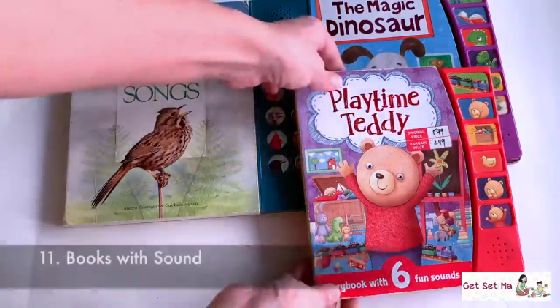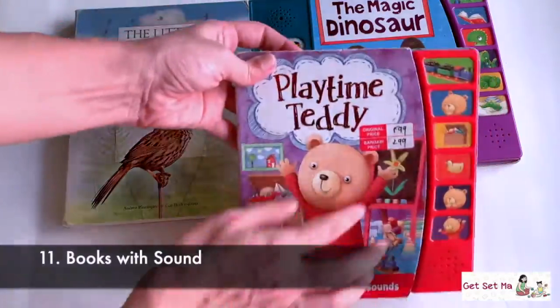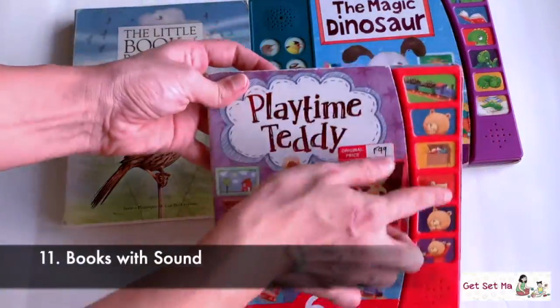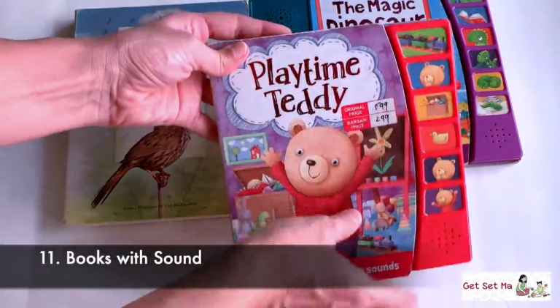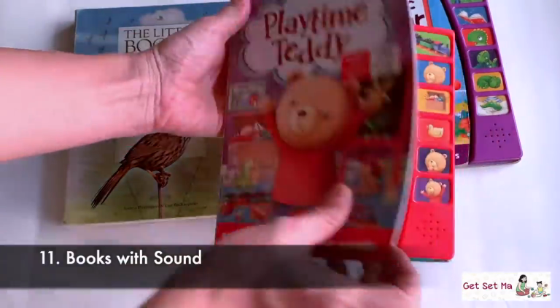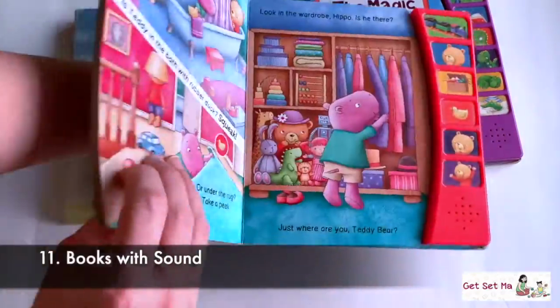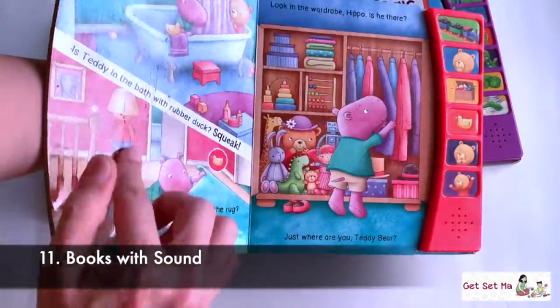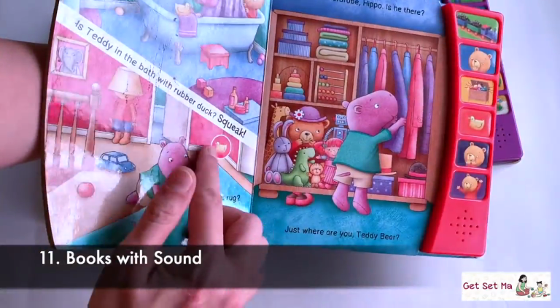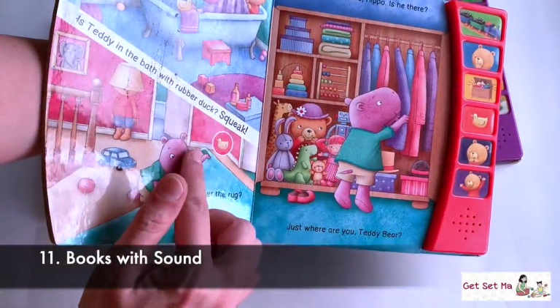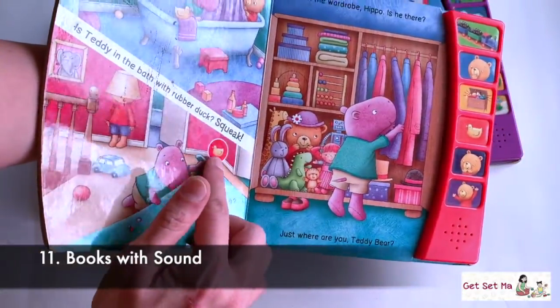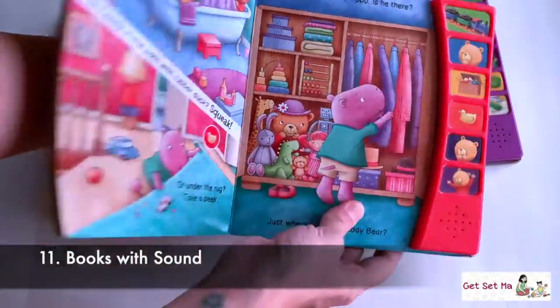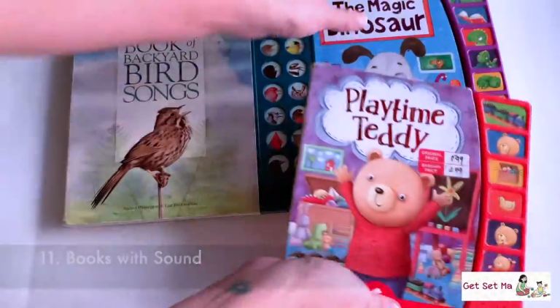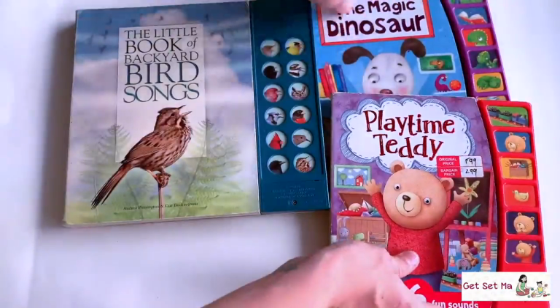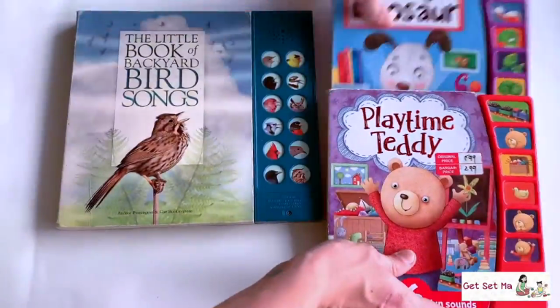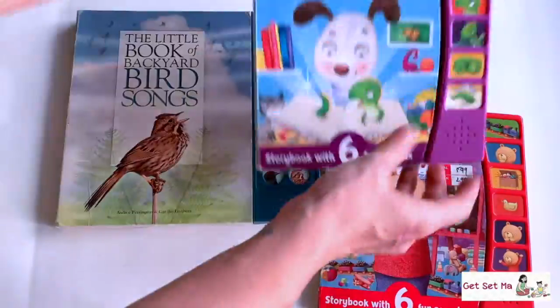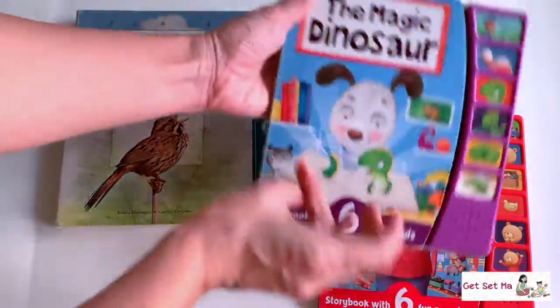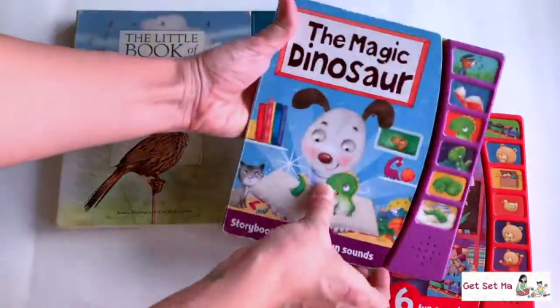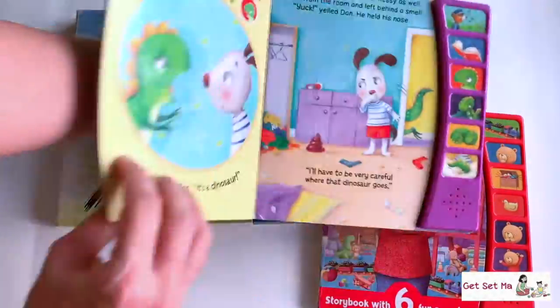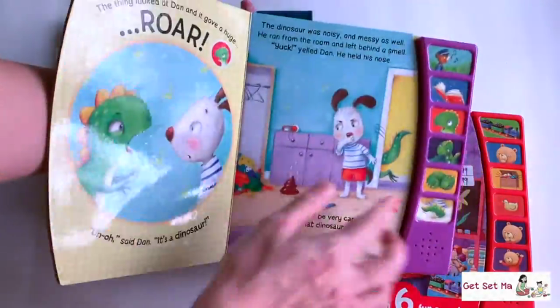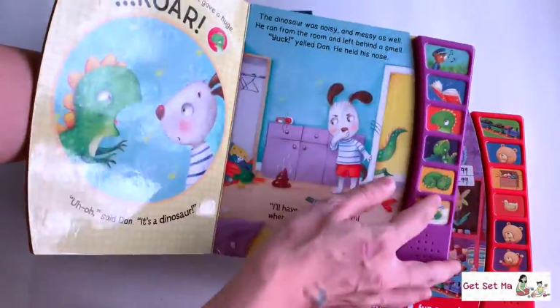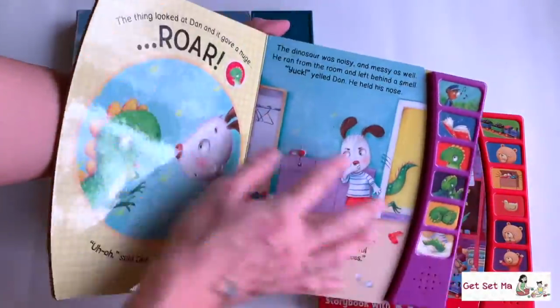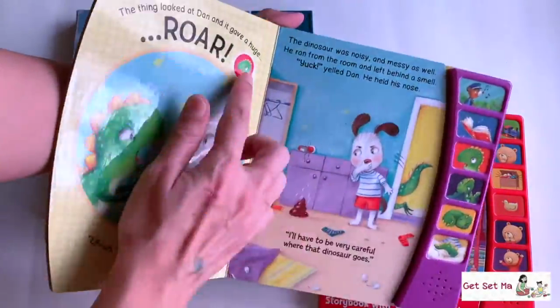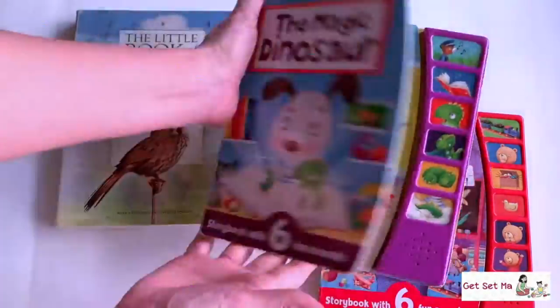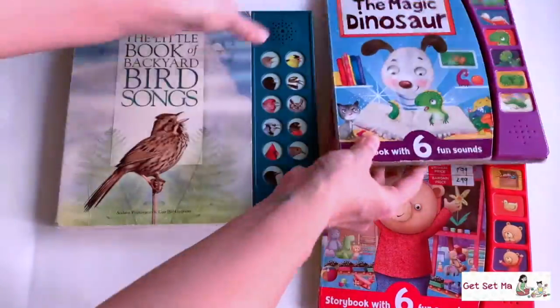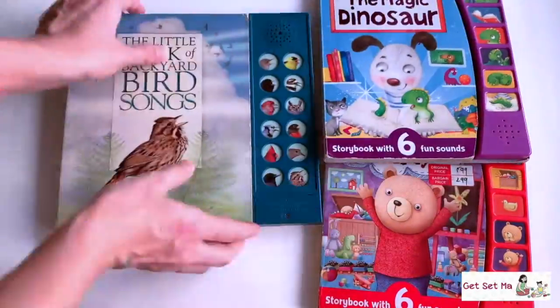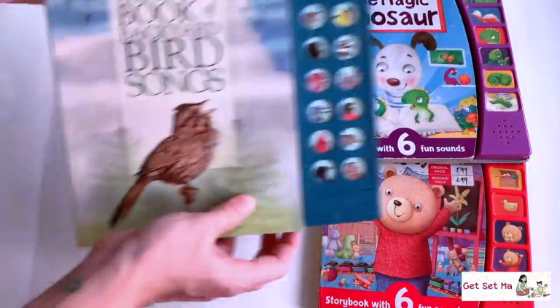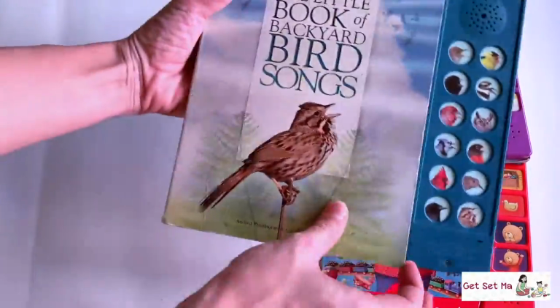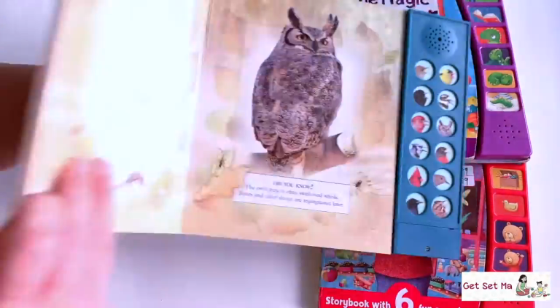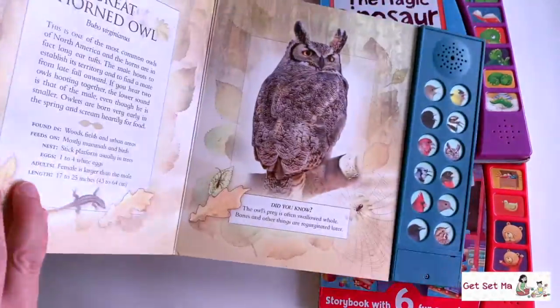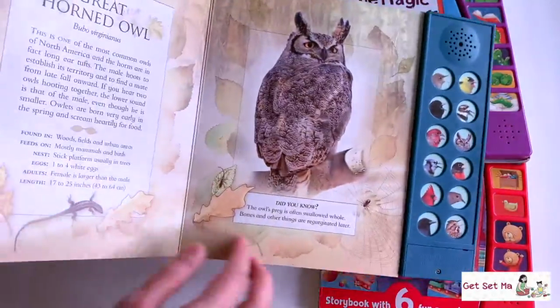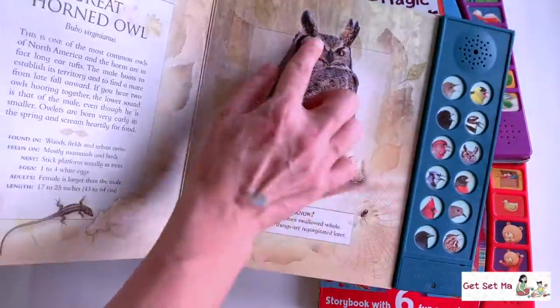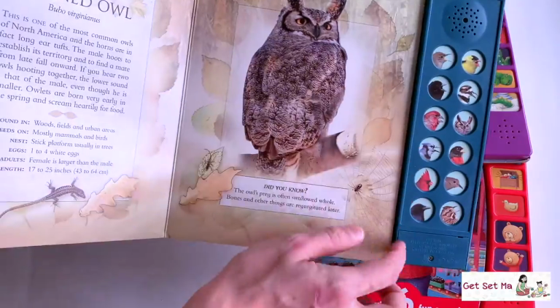Books with sound are regular storybooks or other kinds of informative books that bring in sound to engage children as well, like these I have in front of me right here.